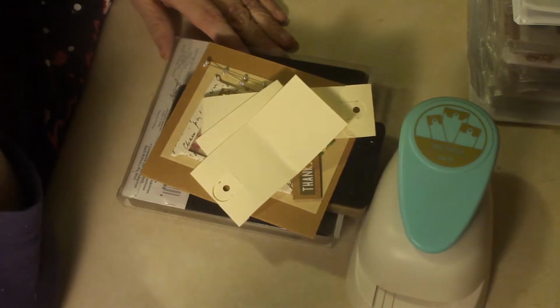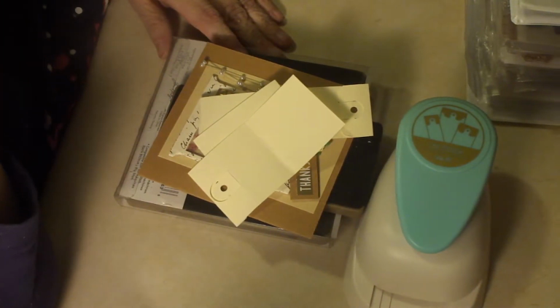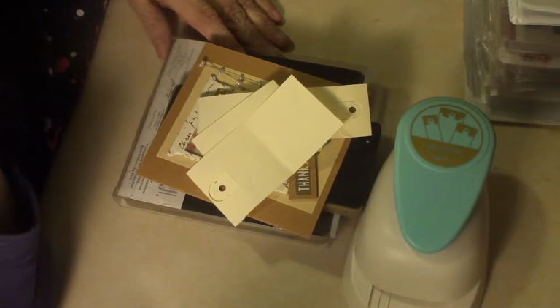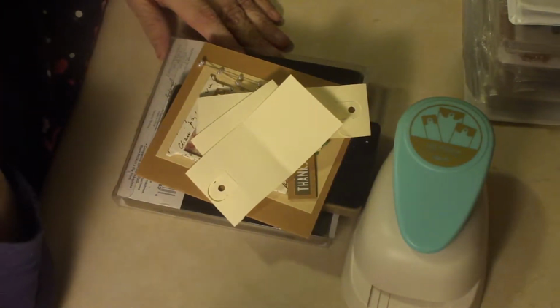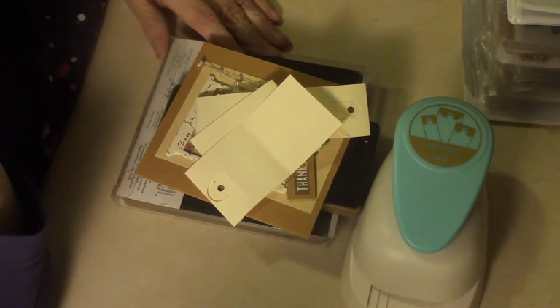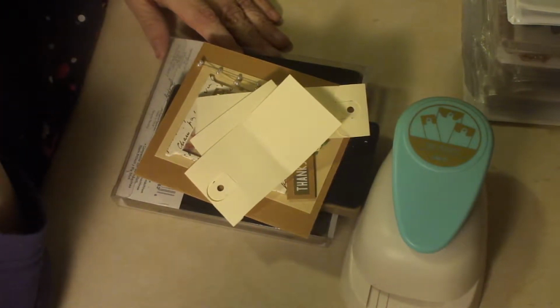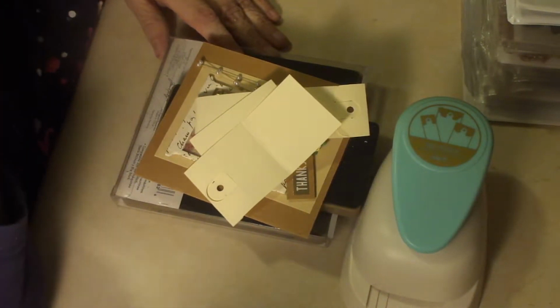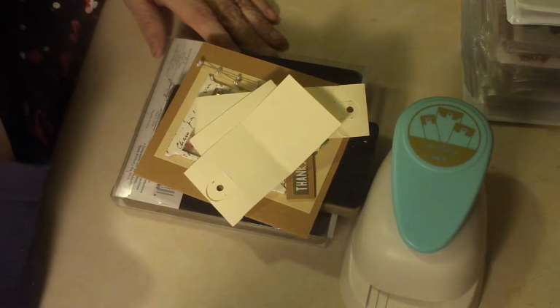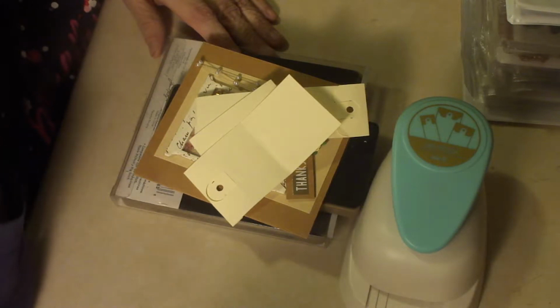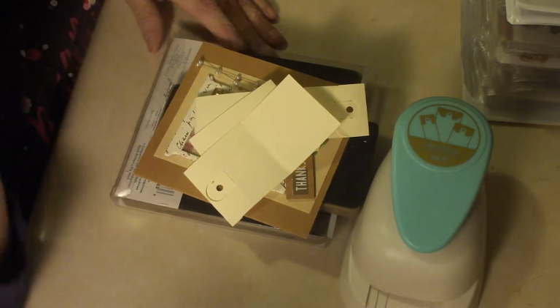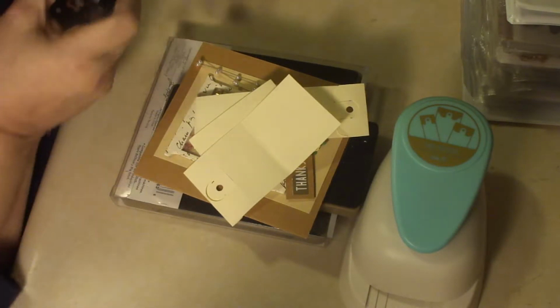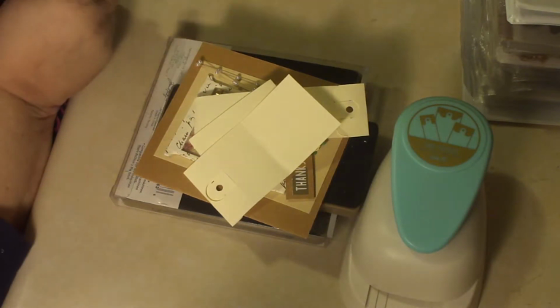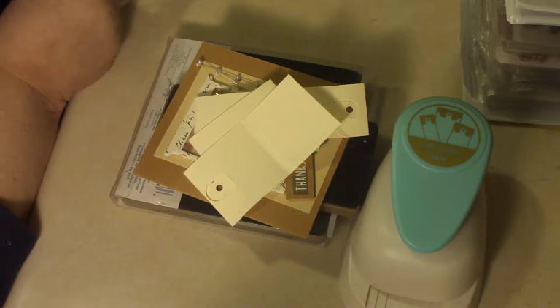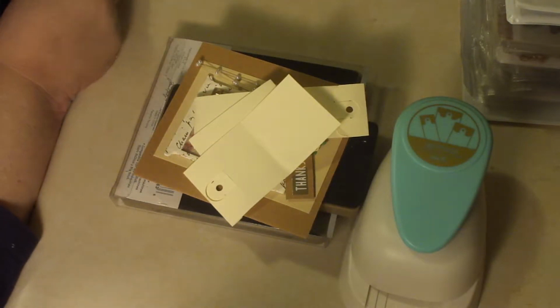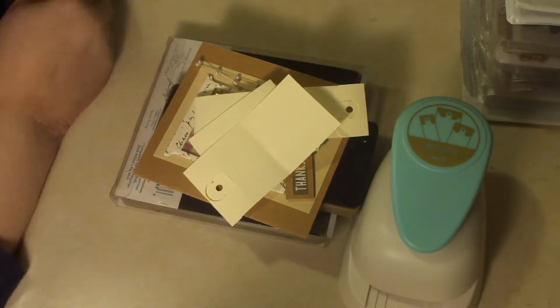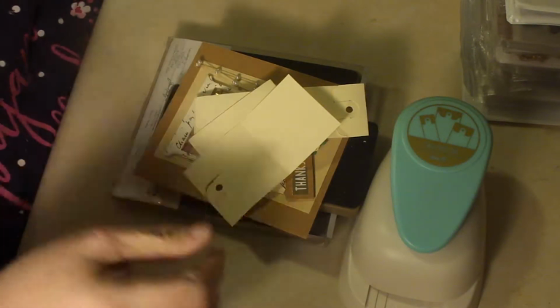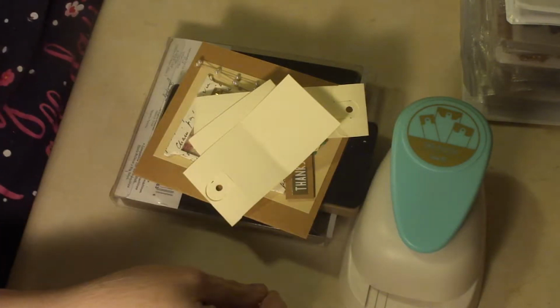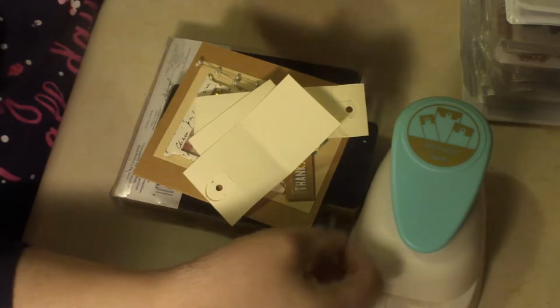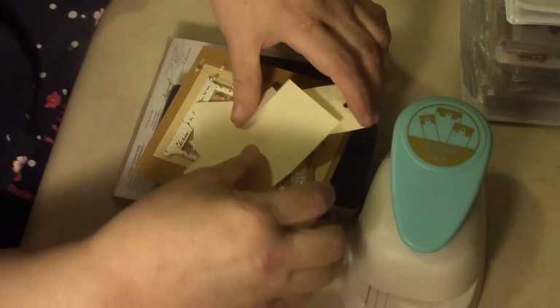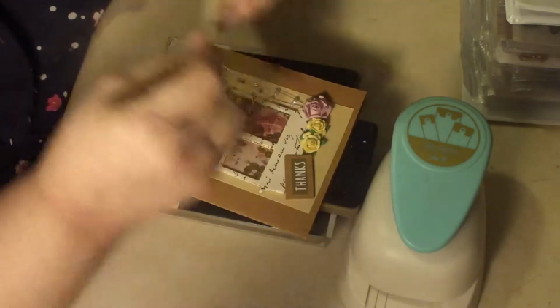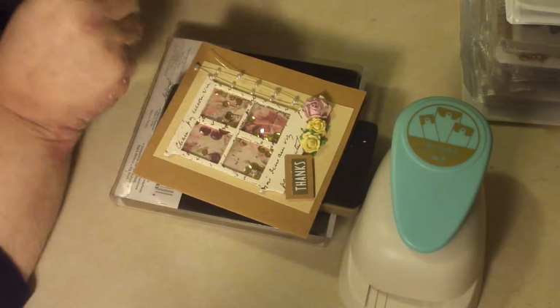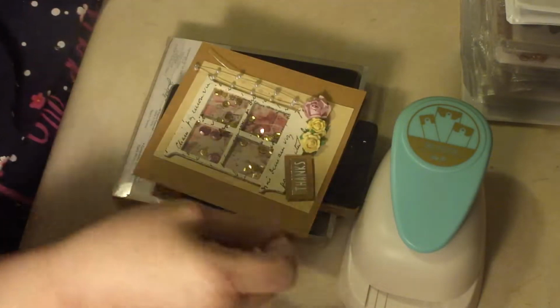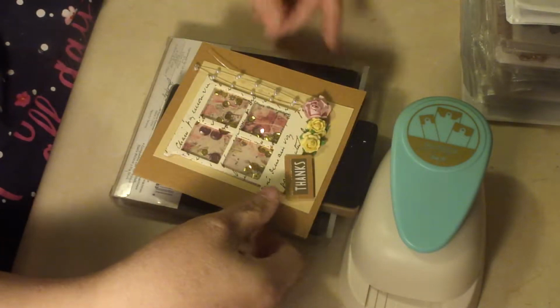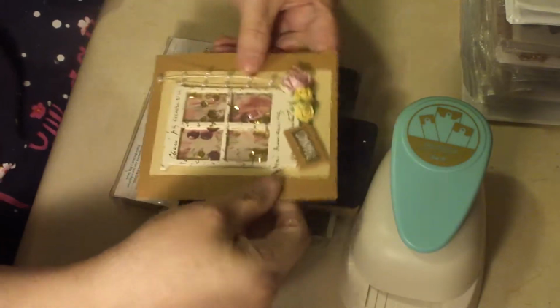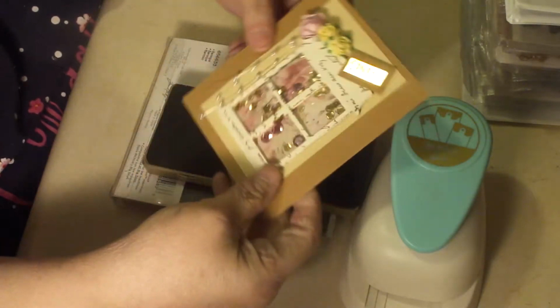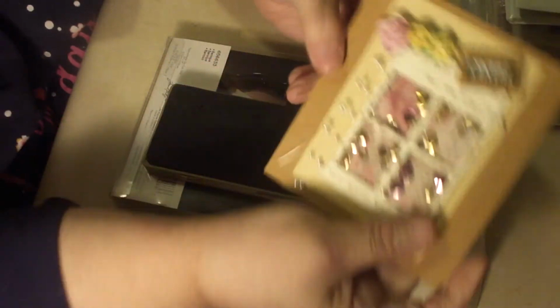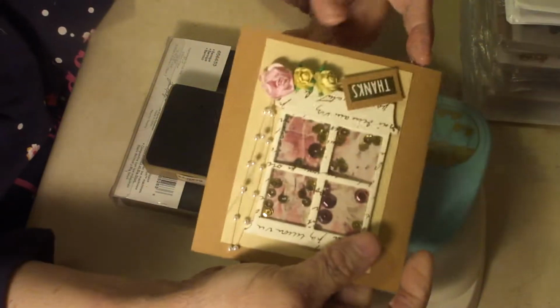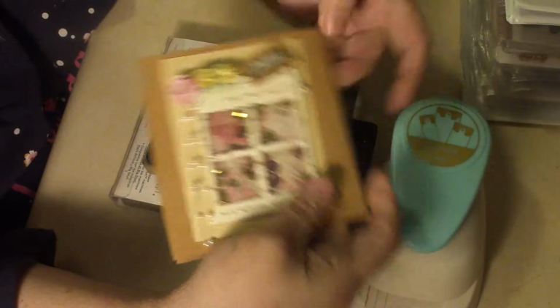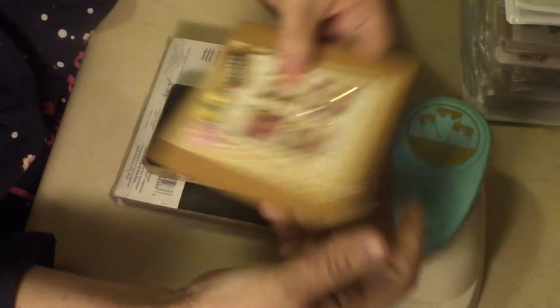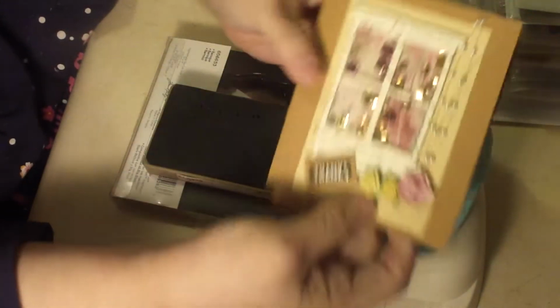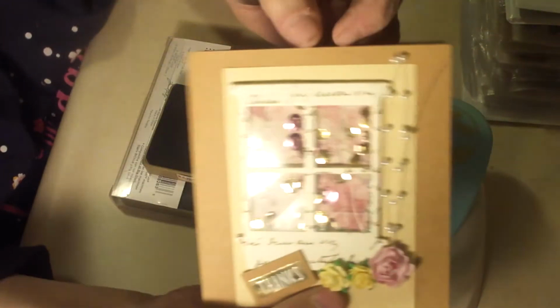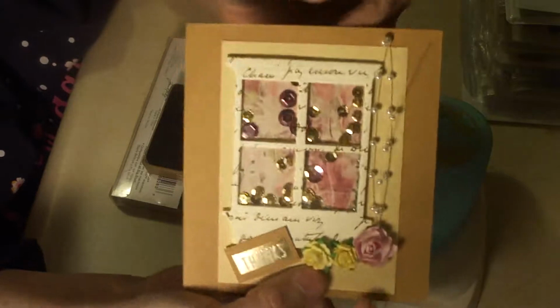Hi everyone, it's Cindy and I have a couple of bits of mail to share with you. First of all, I got a Happy Mail package today from Sabrina, starting with this beautiful card. Isn't it sweet?